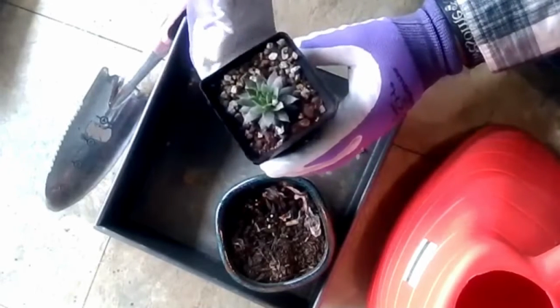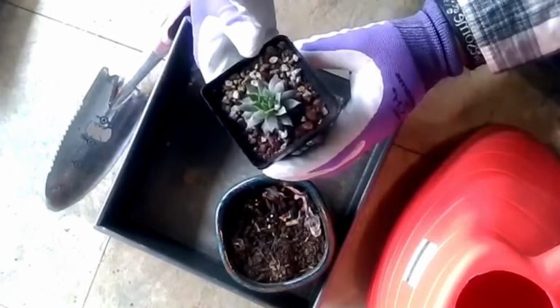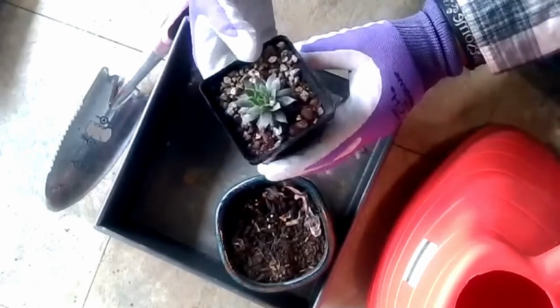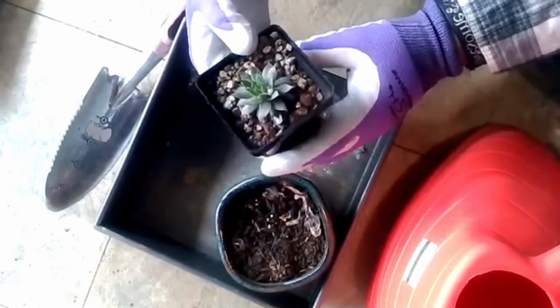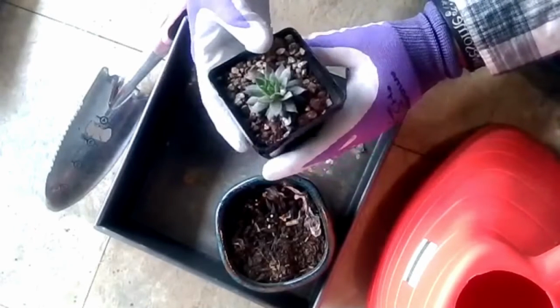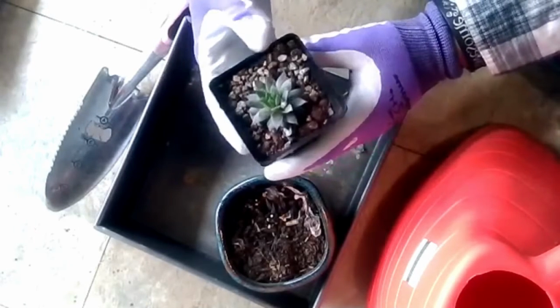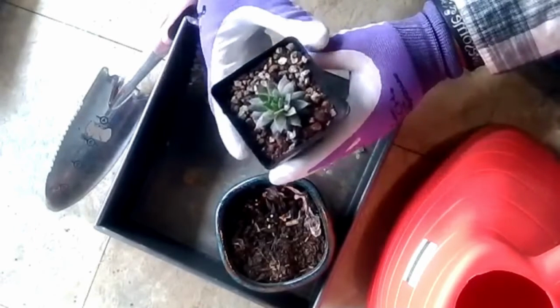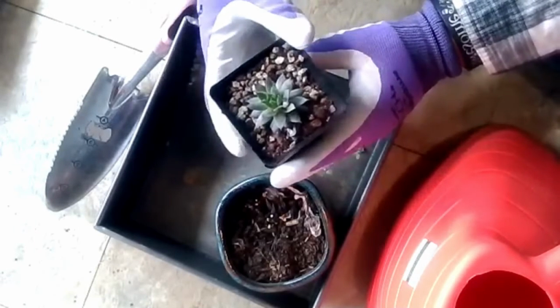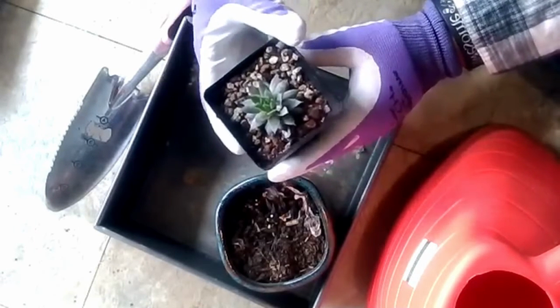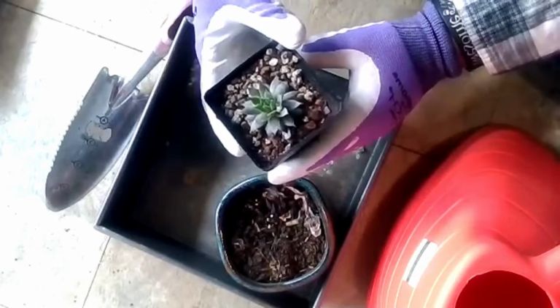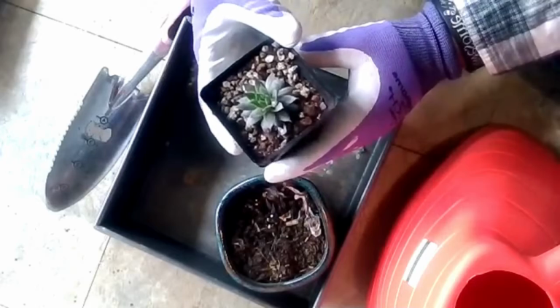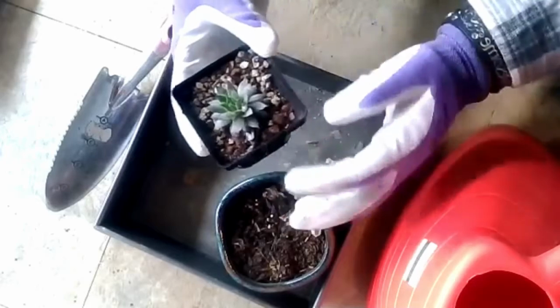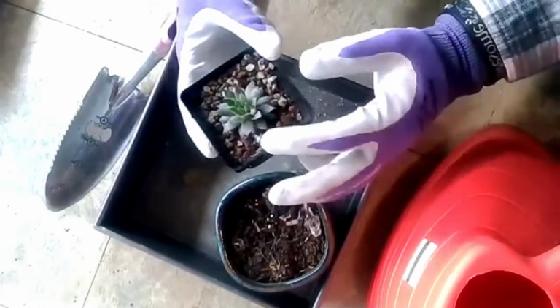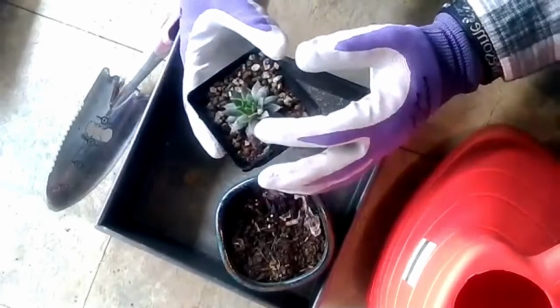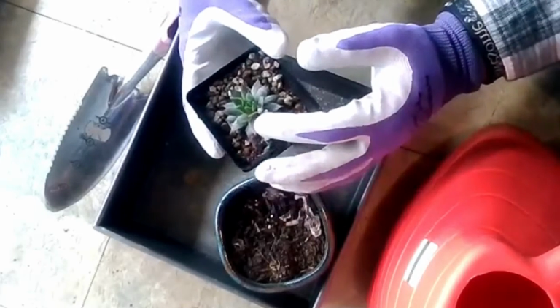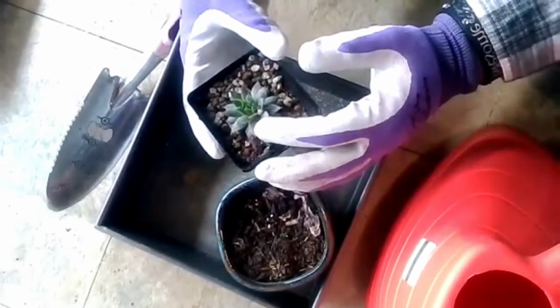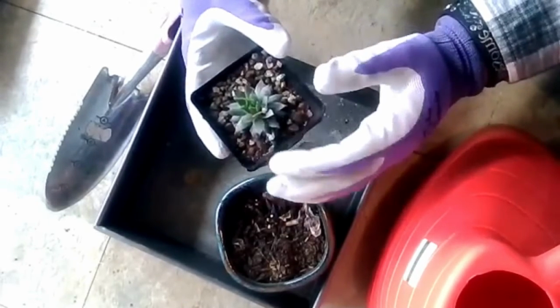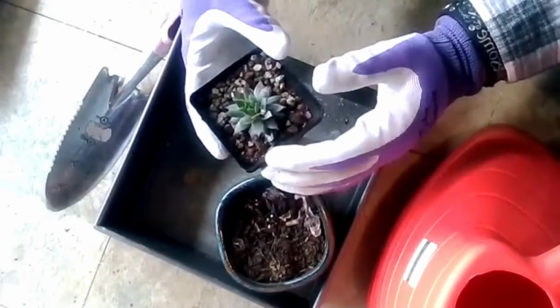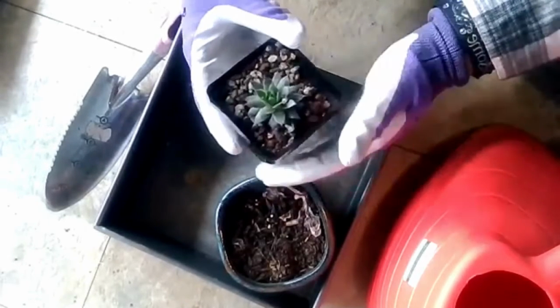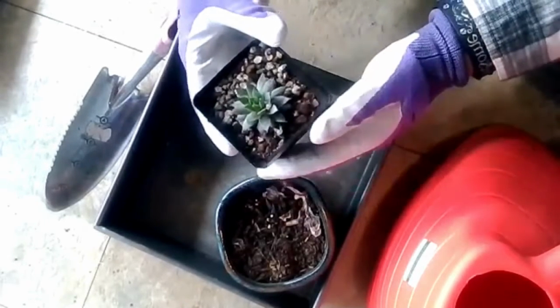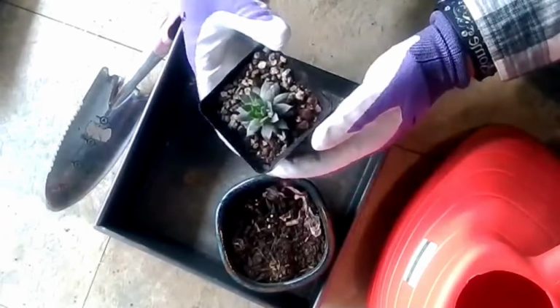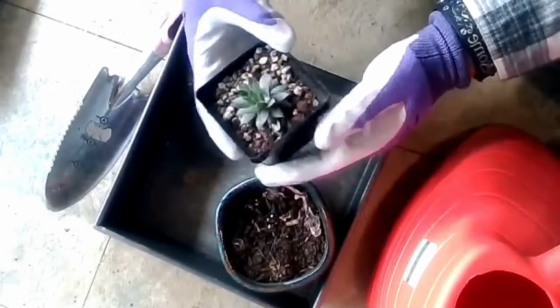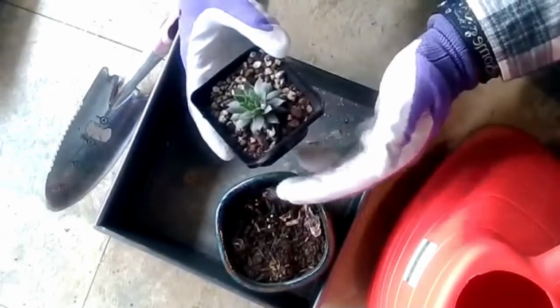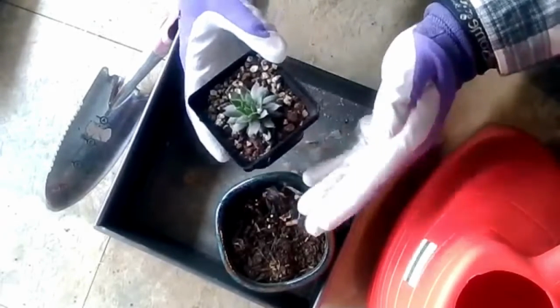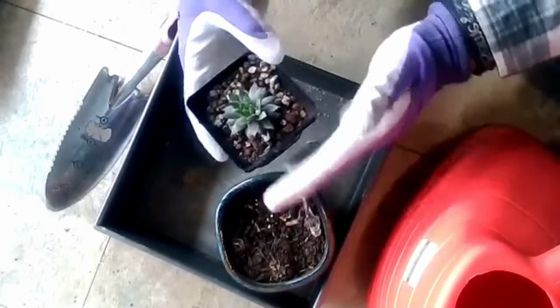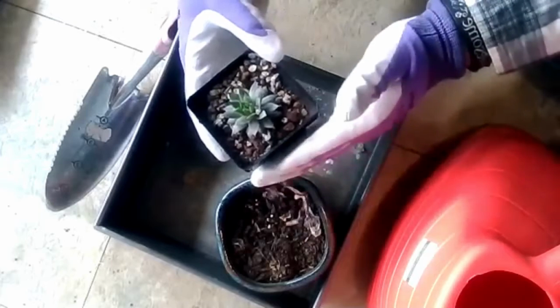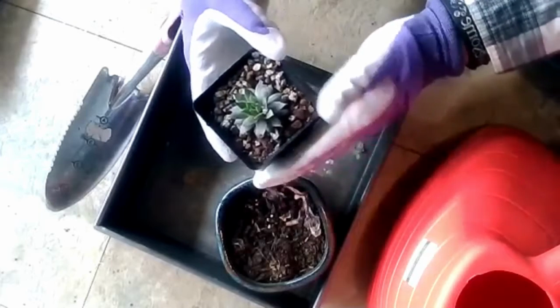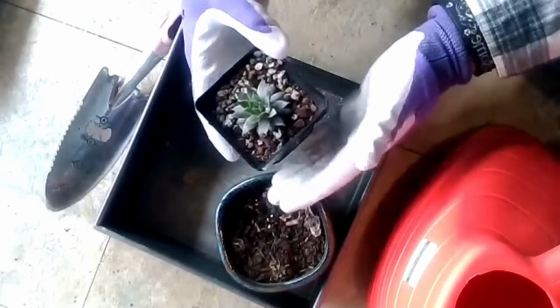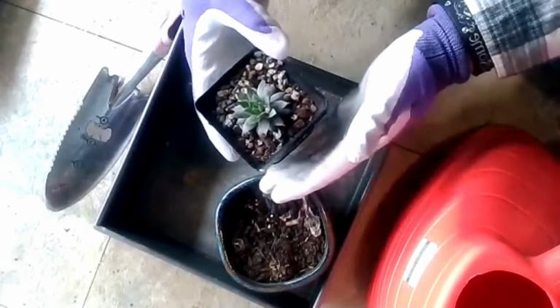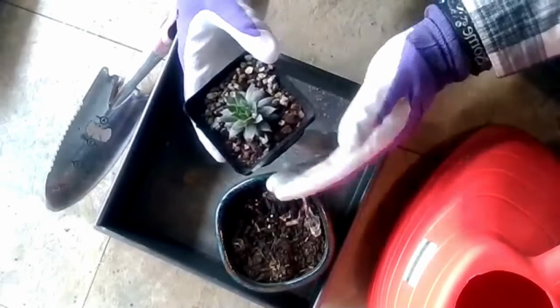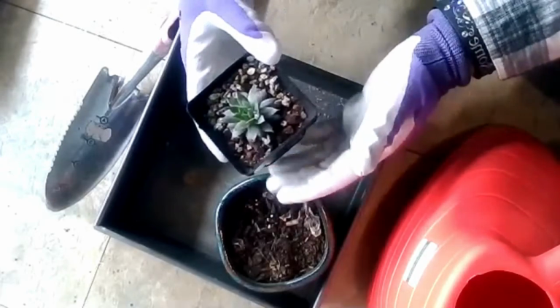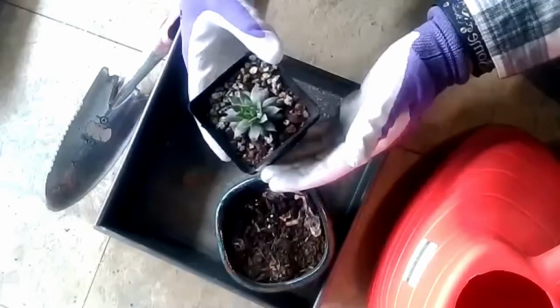It doesn't take much water for succulents — a little bit of water once a week, even once every two weeks, is more than enough. But if you start to see some of the leaves starting to come off, you're going to want to address it. You're either giving it too much water, too little water, or too little light.